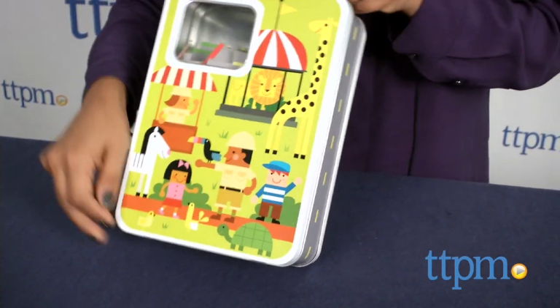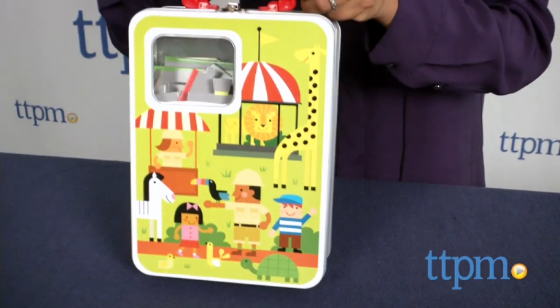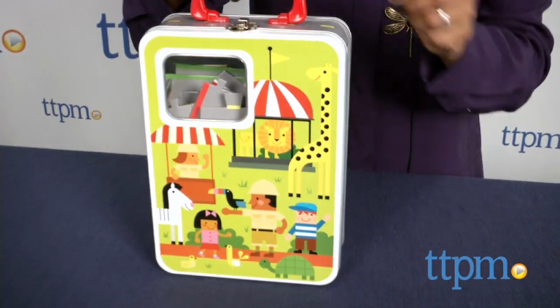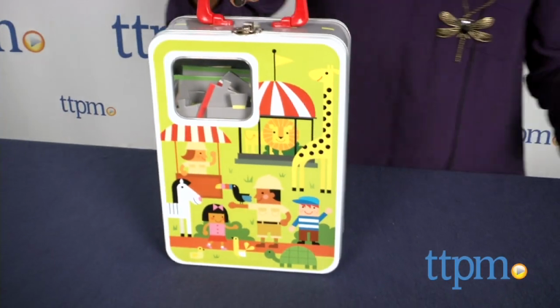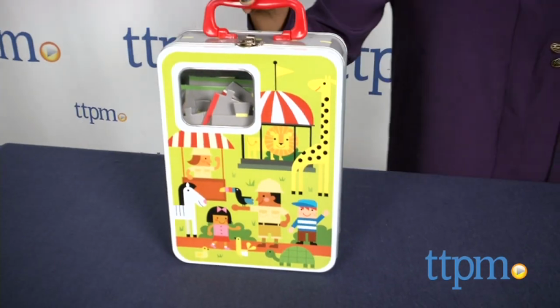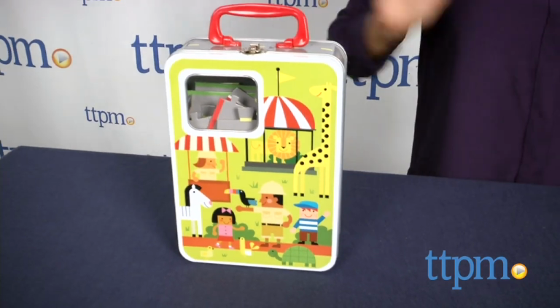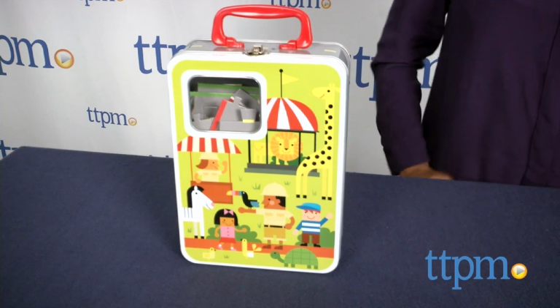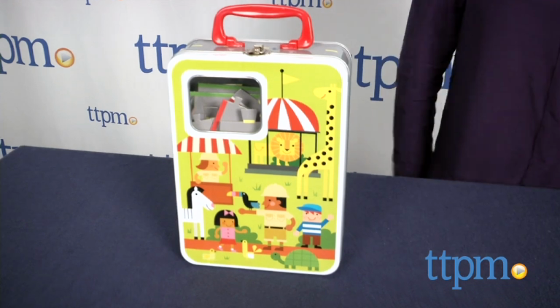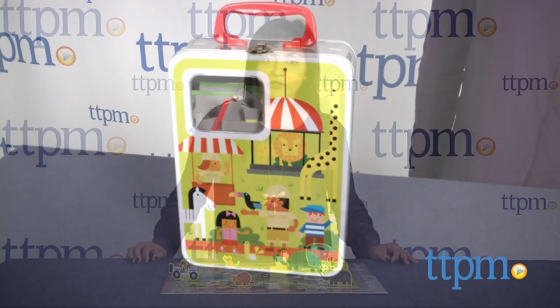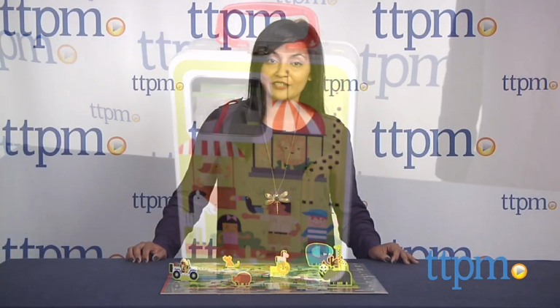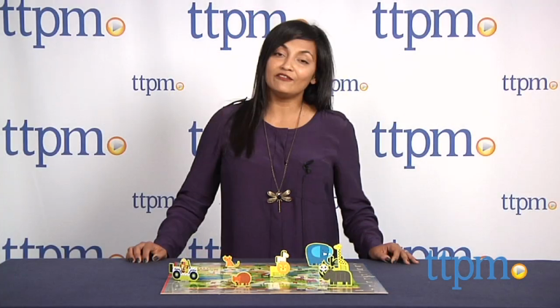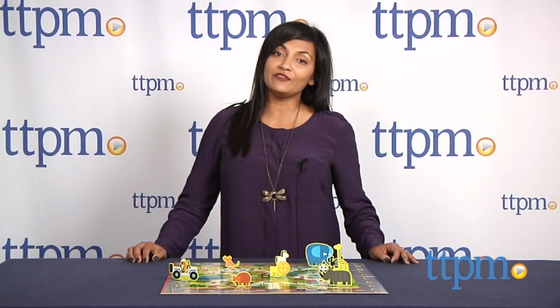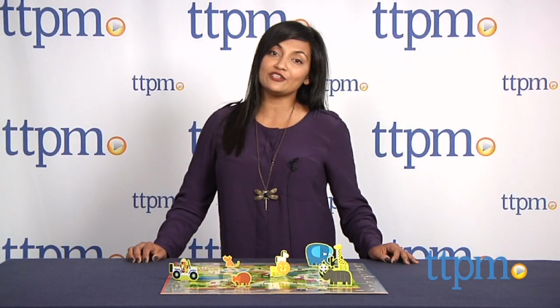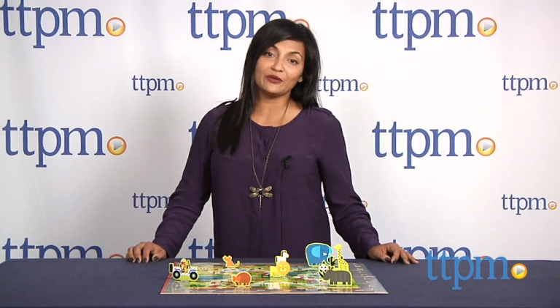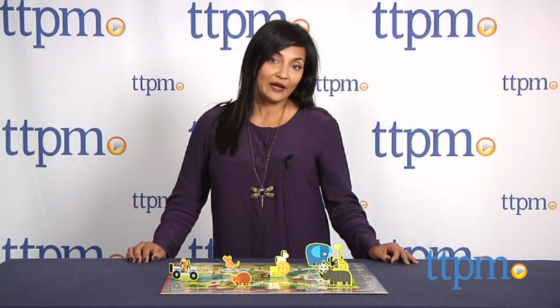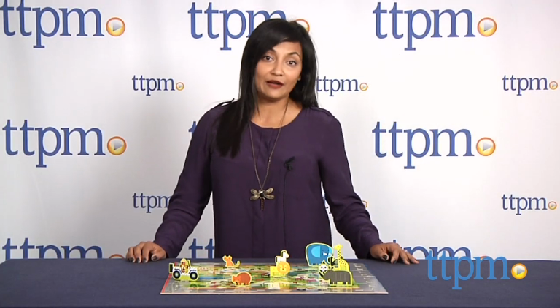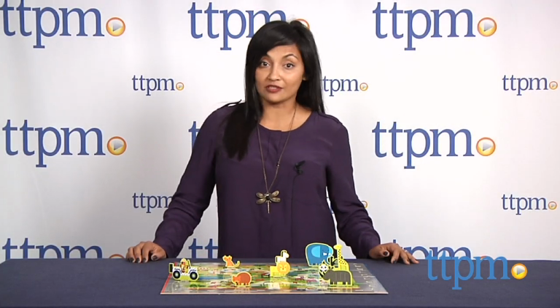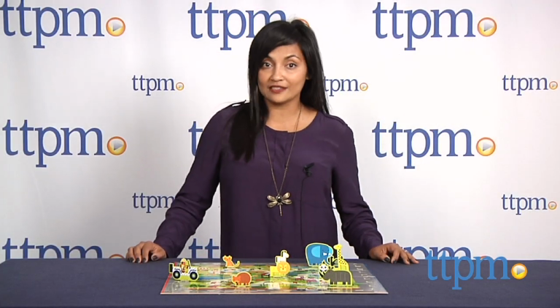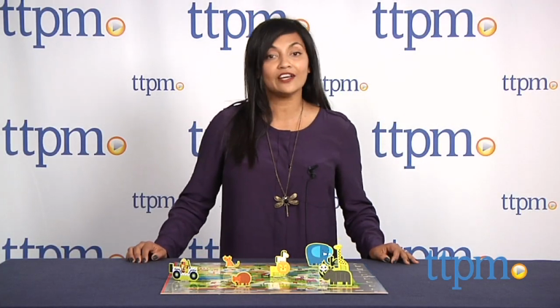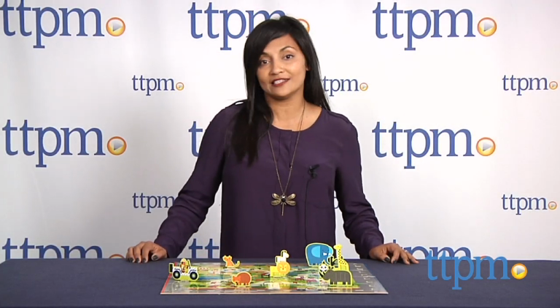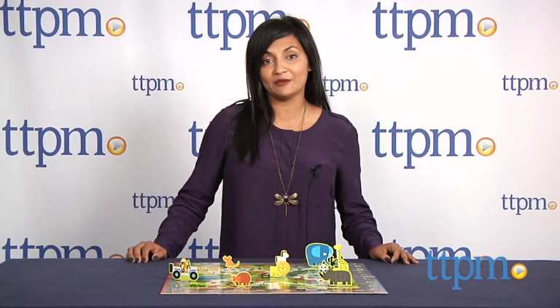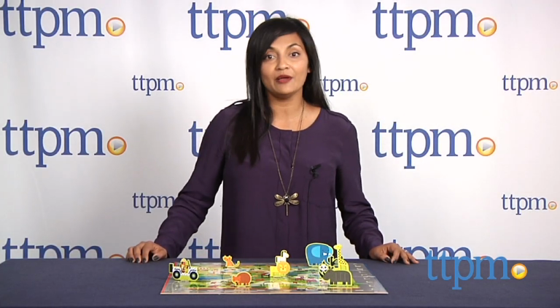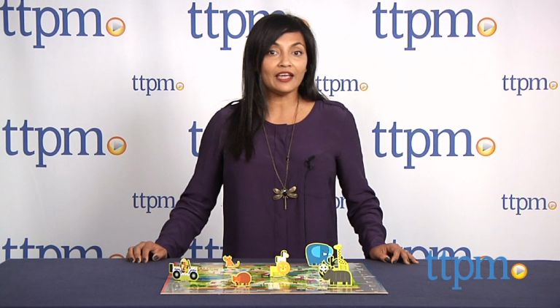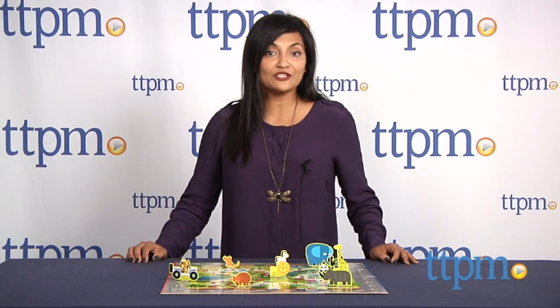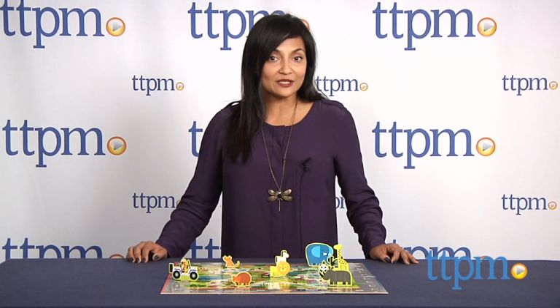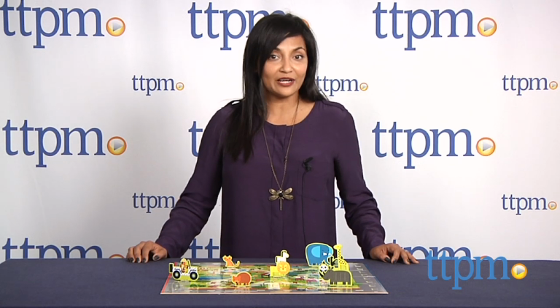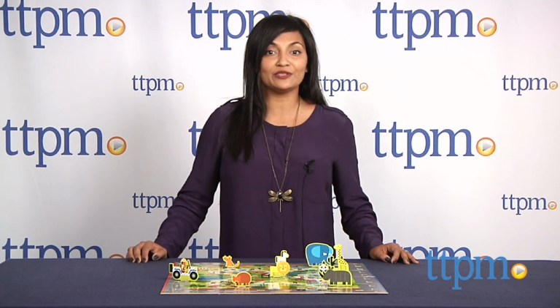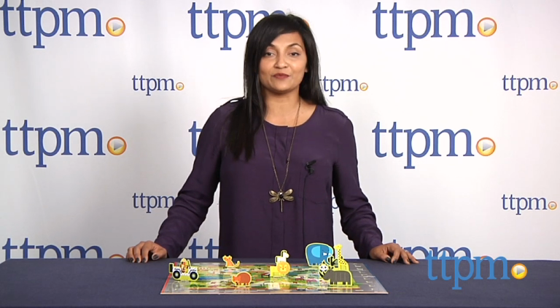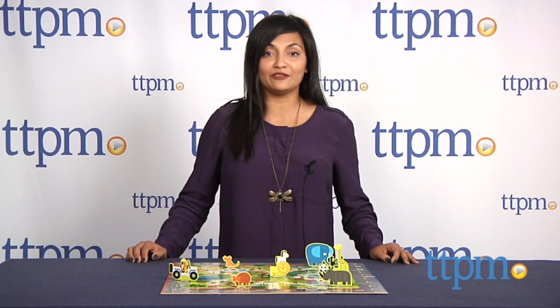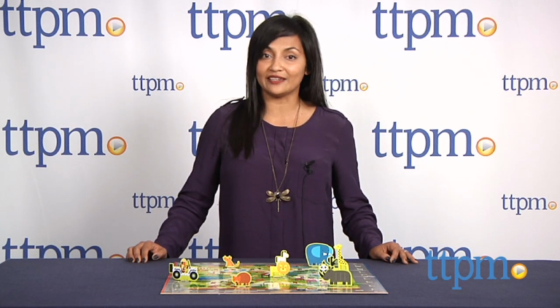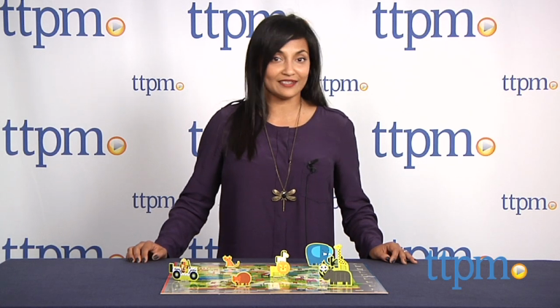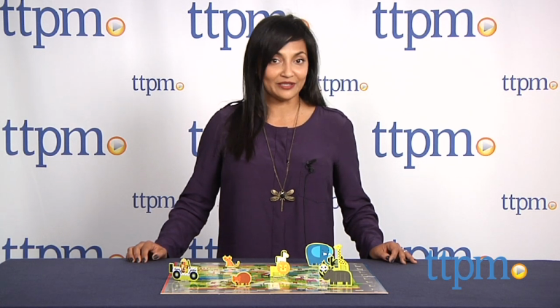The Hallmark Connect and Play Our Town Day at the Zoo is for ages three and above. For more information including where to buy and how much this costs, come find us at TTPM and make sure to subscribe to our YouTube channel for the latest in toys.